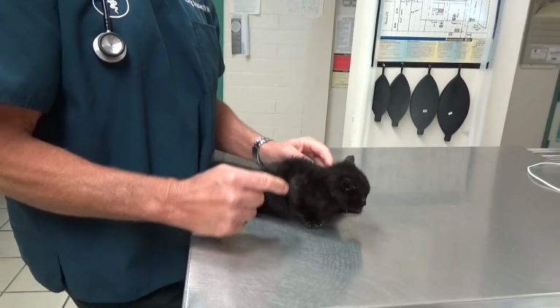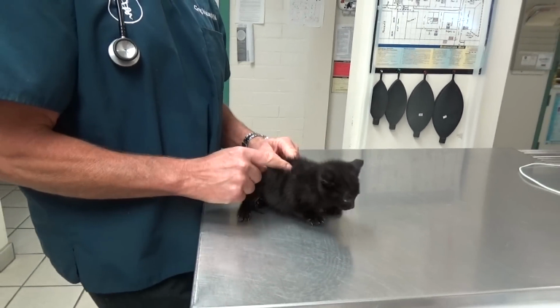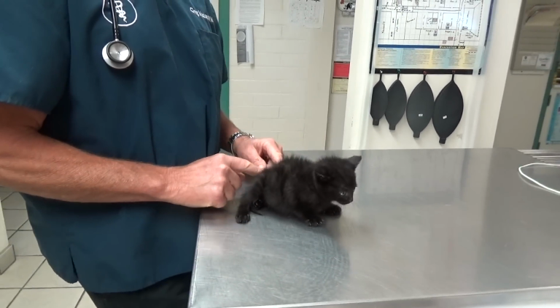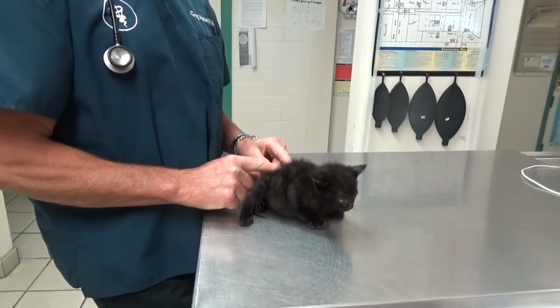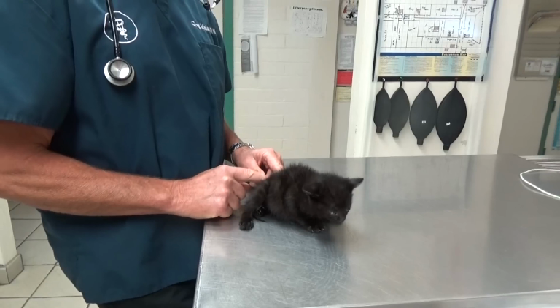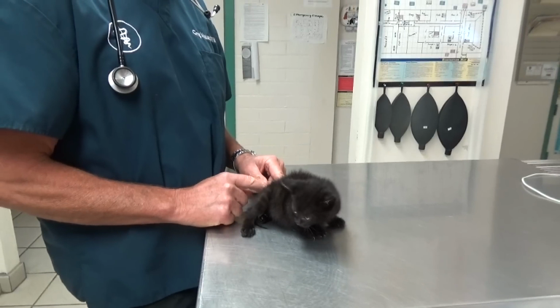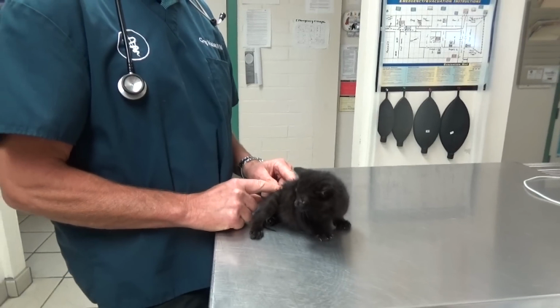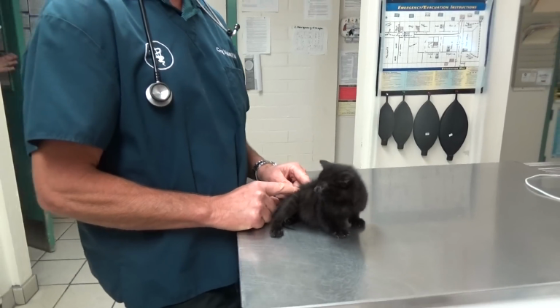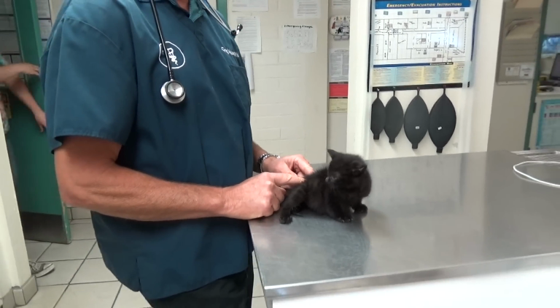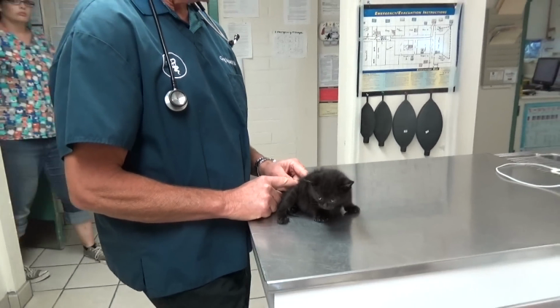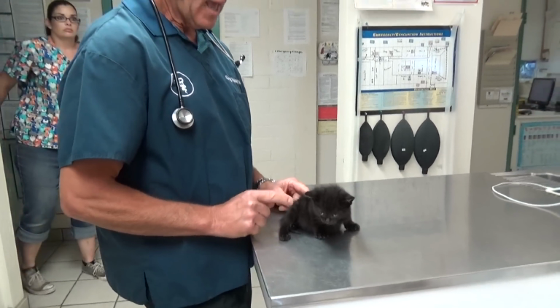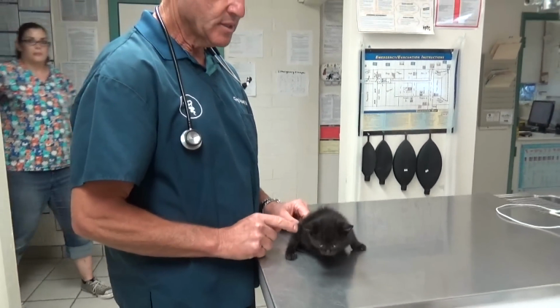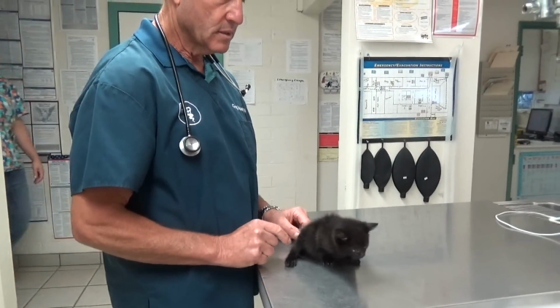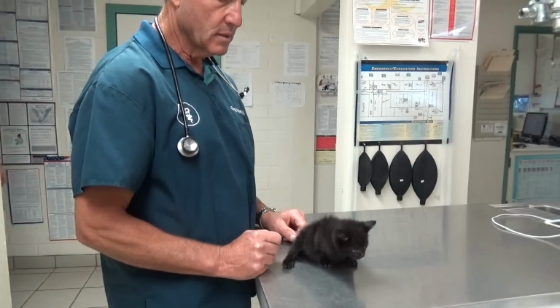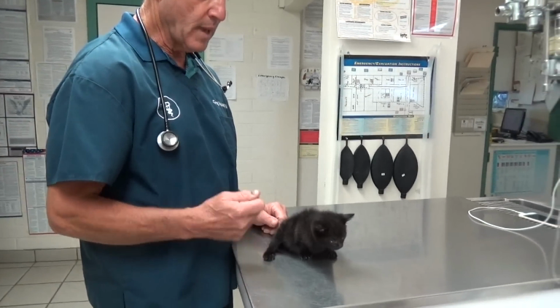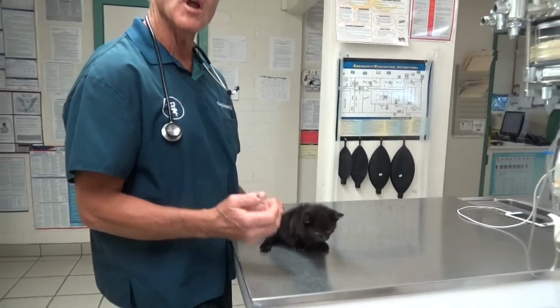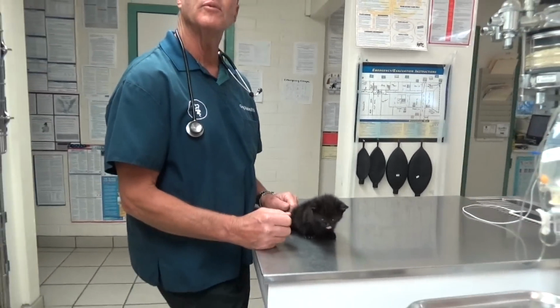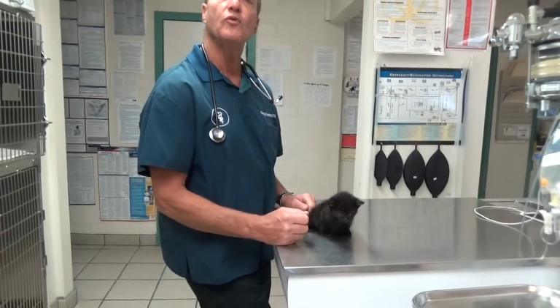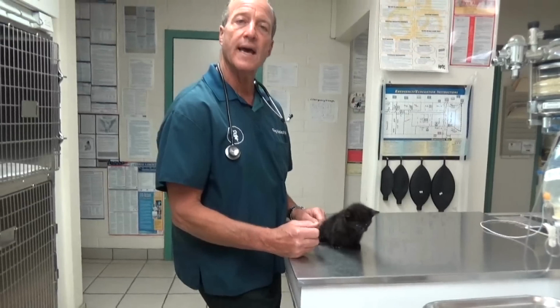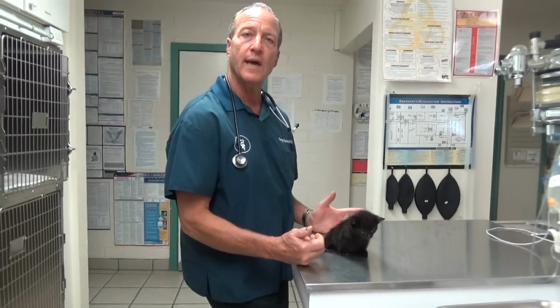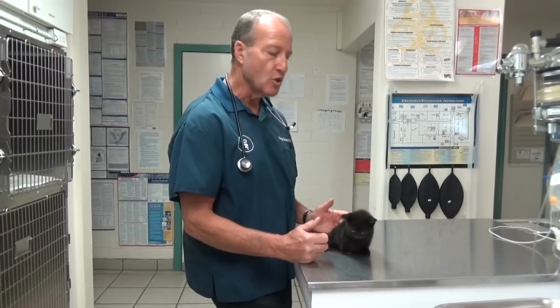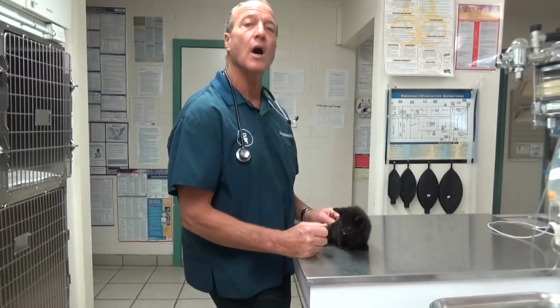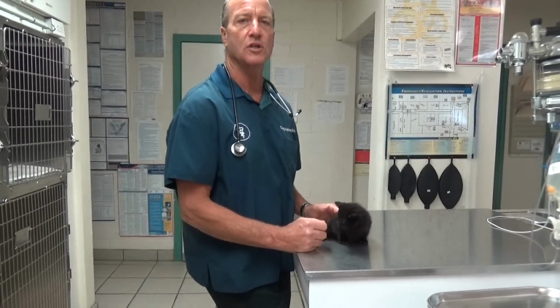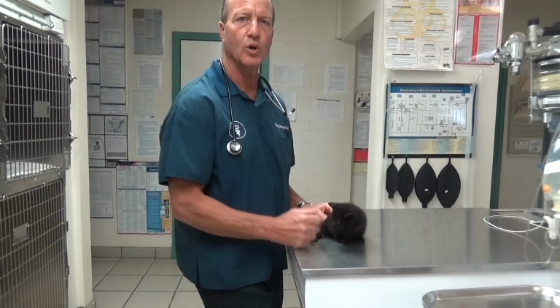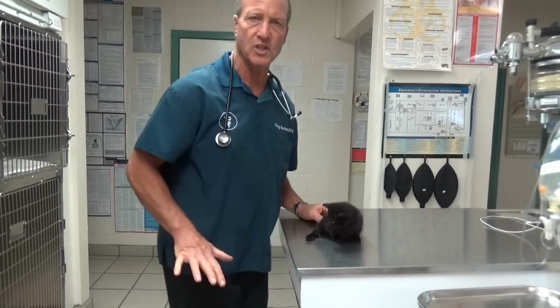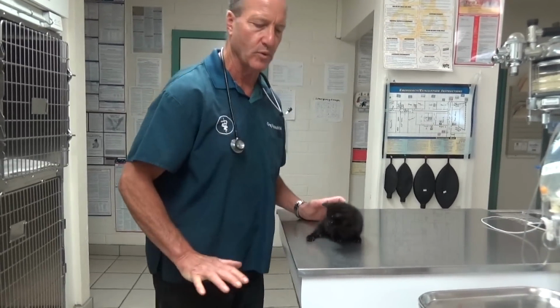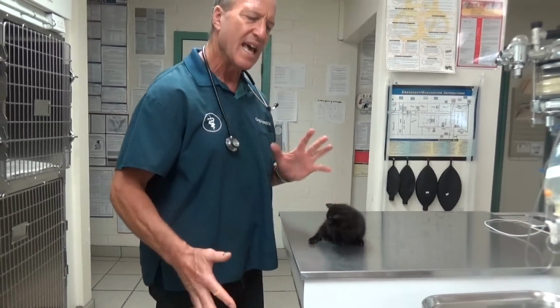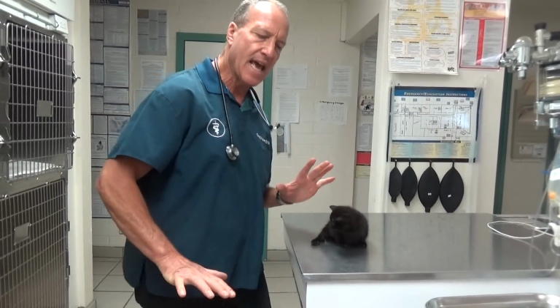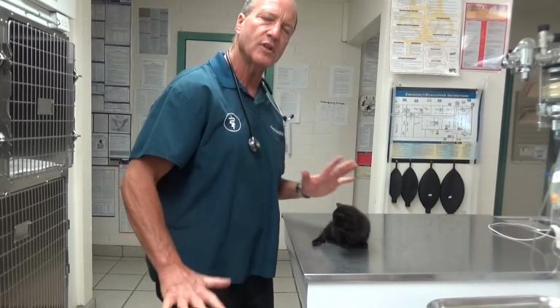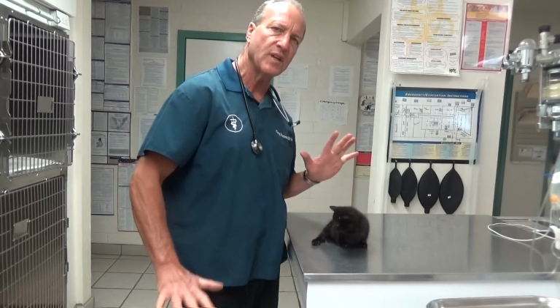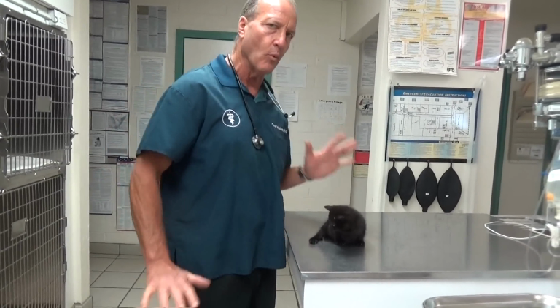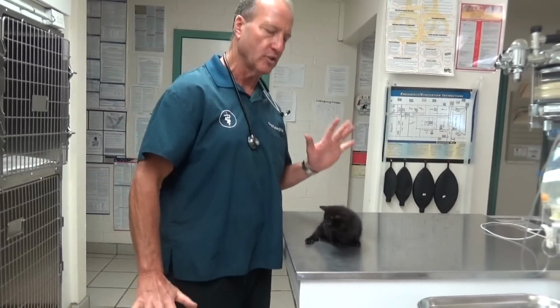Whatever happened back here to cause damage has made him unable to move his legs — he has no conscious proprioception, which means he can't put his feet where he wants to.